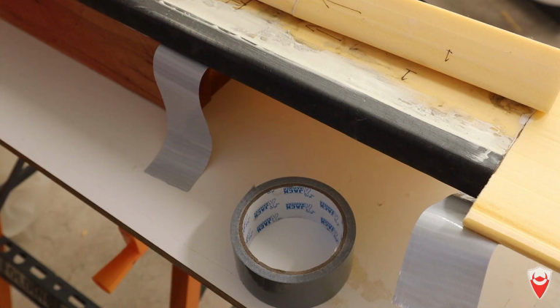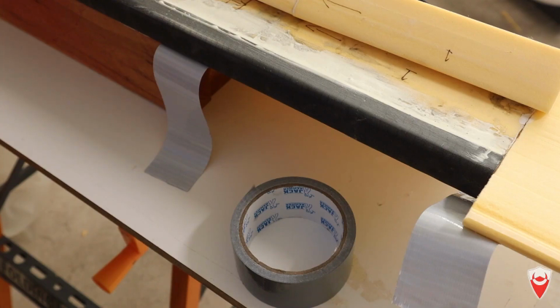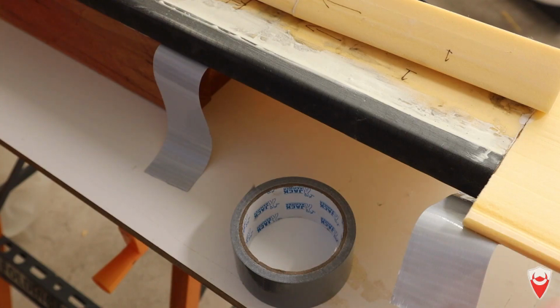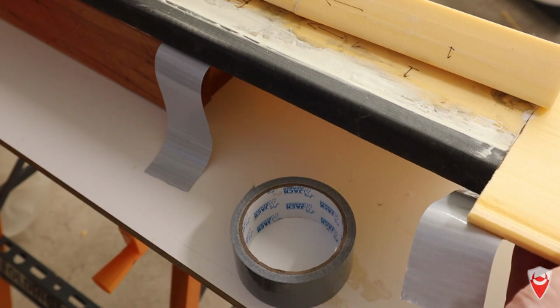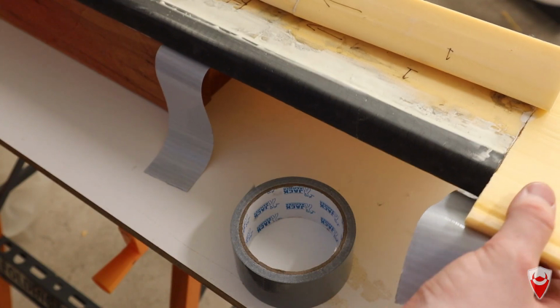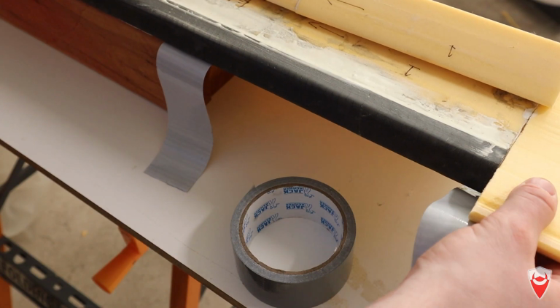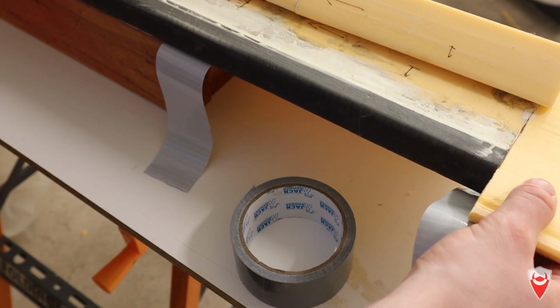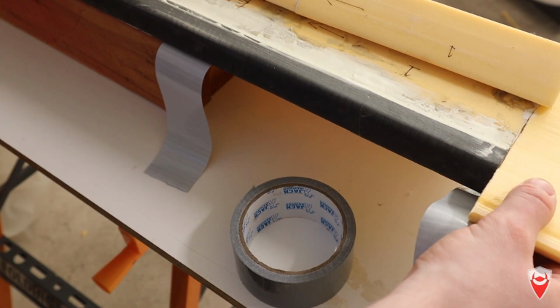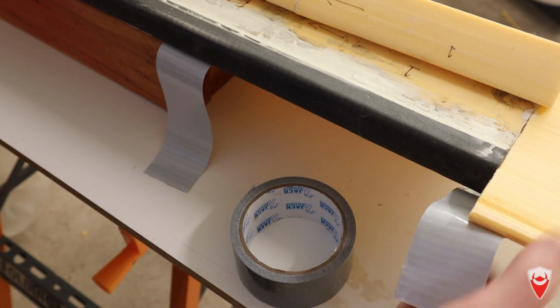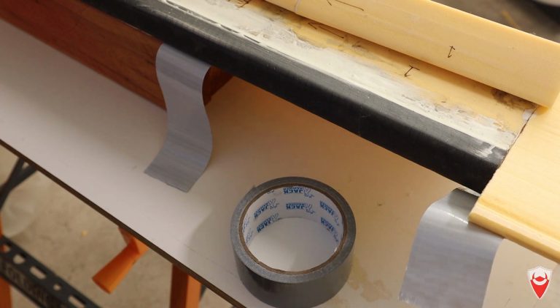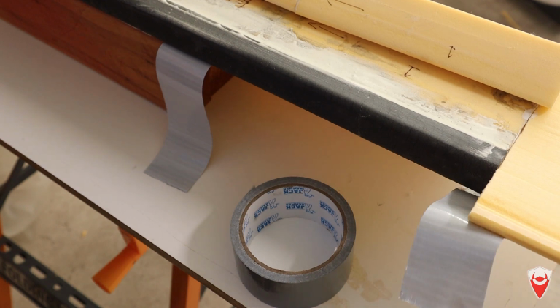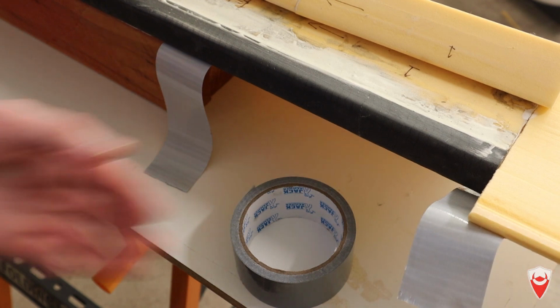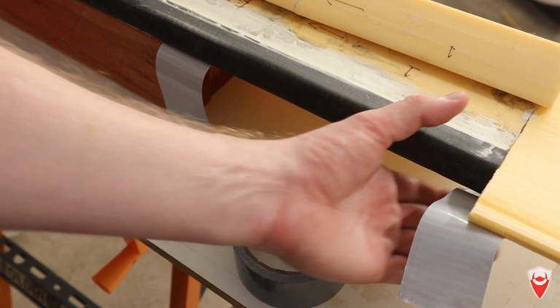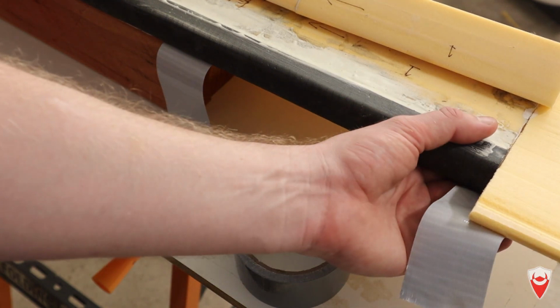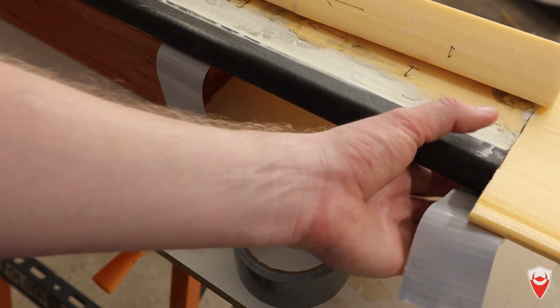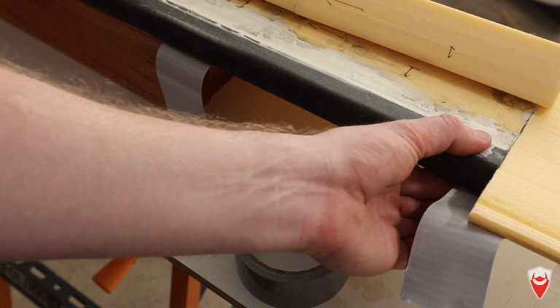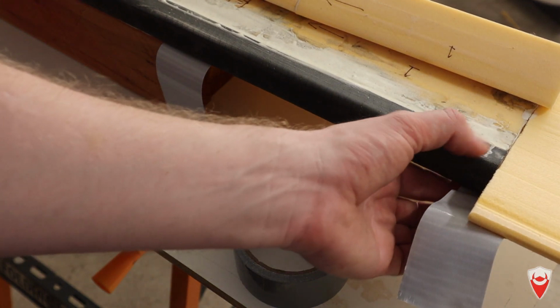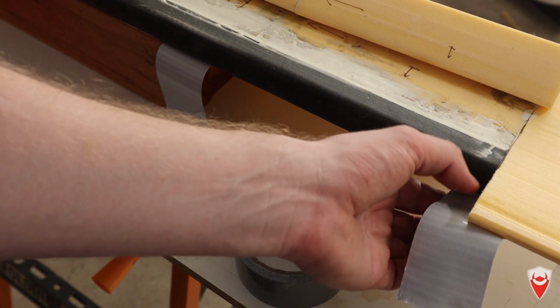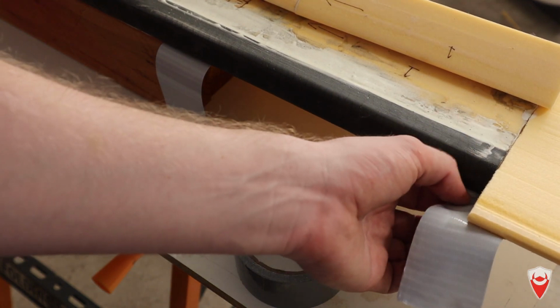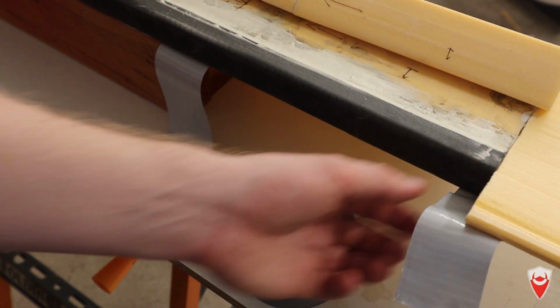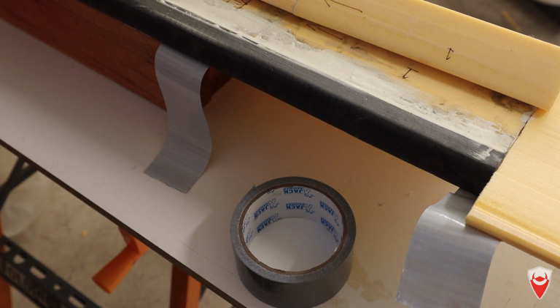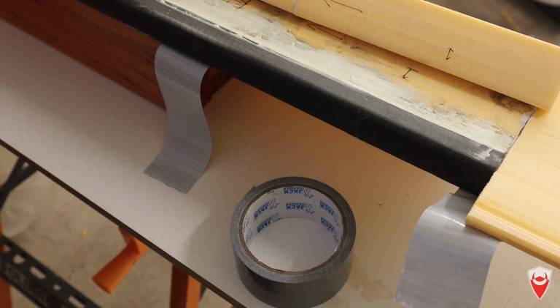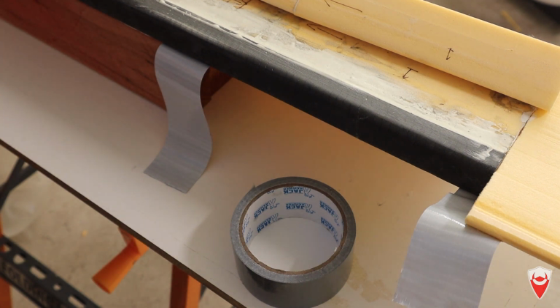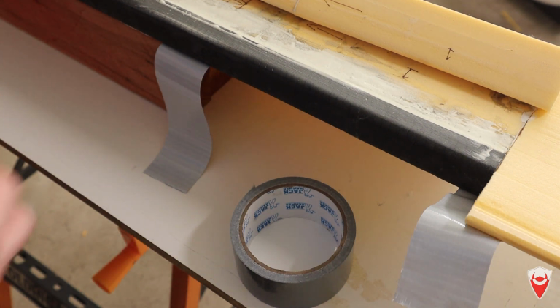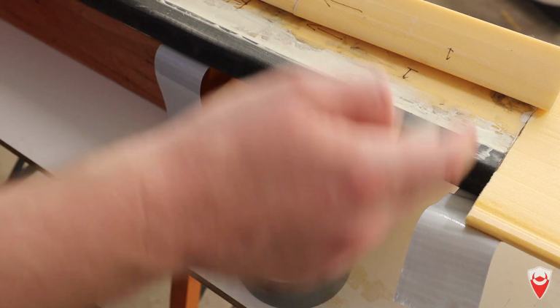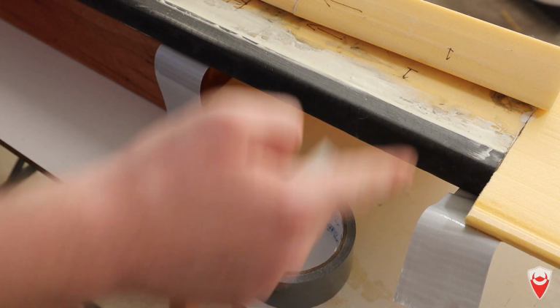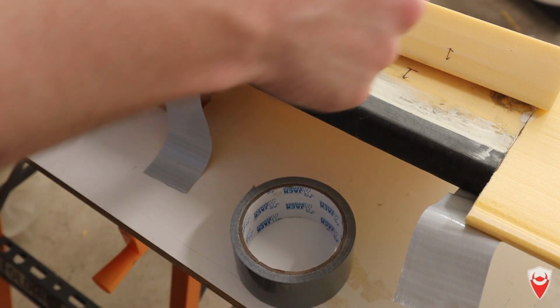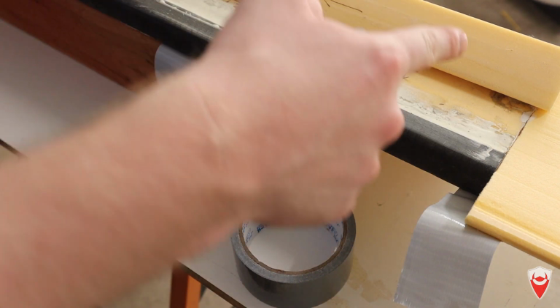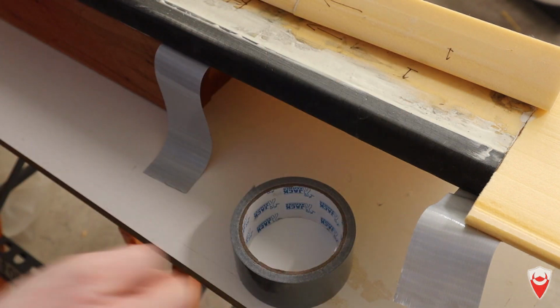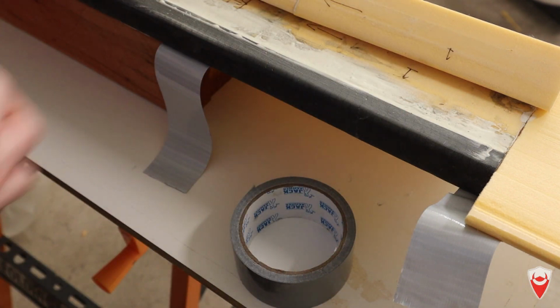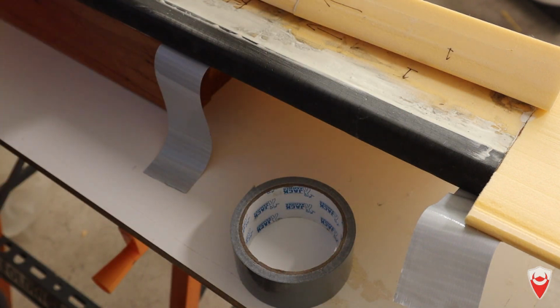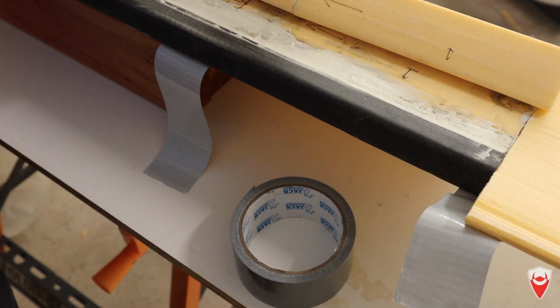It's been 20 minutes and this end piece is set up nice and strong — far better in 20 minutes than with the other glue in seven days. So now we're going to put the leading edge on, then the trailing edge, and let them set up.